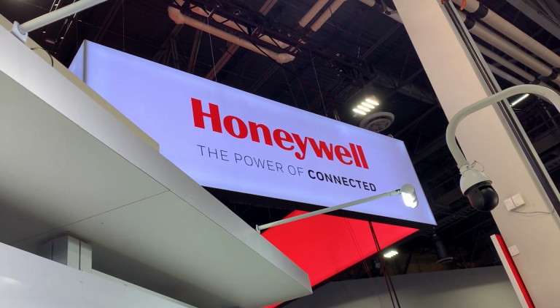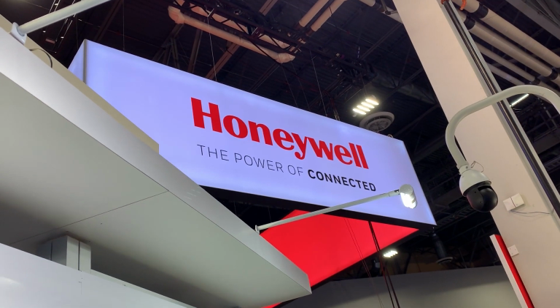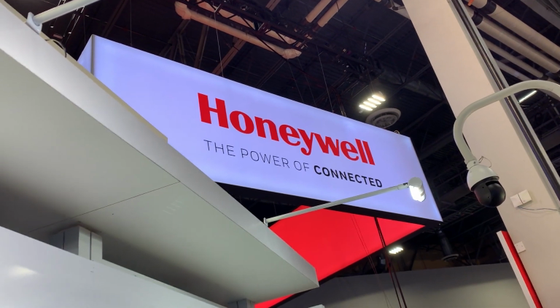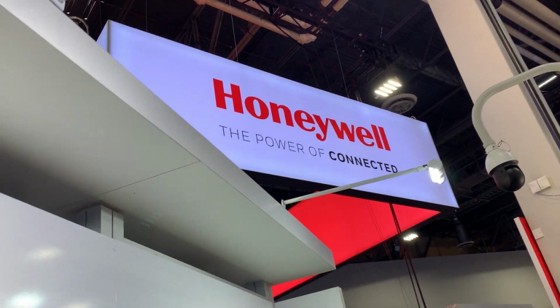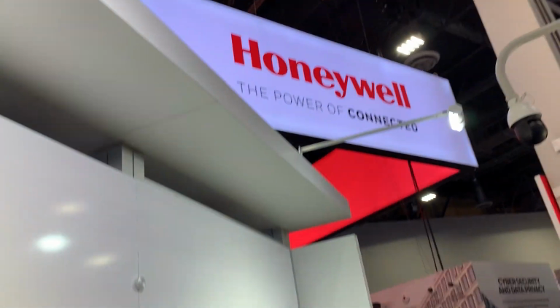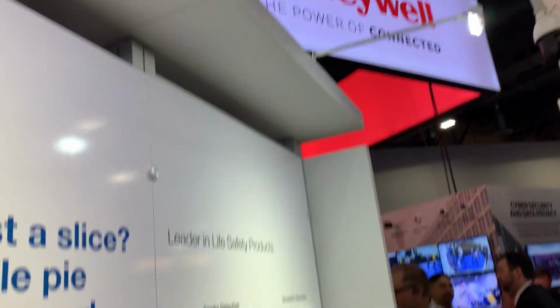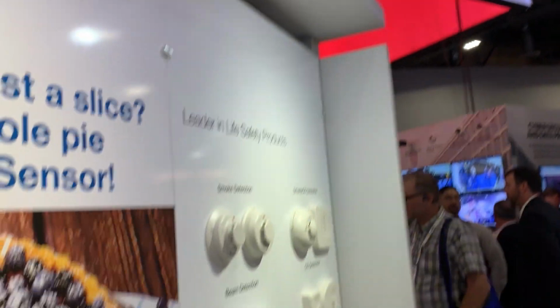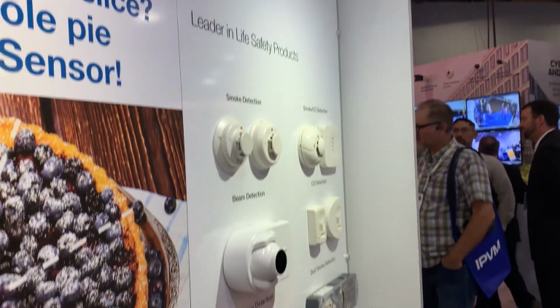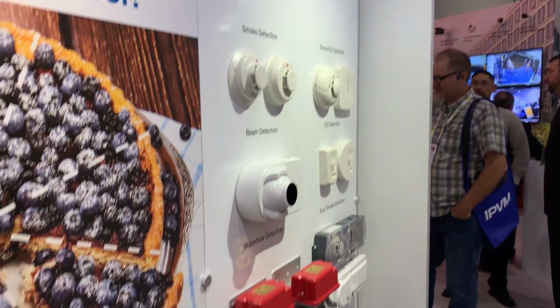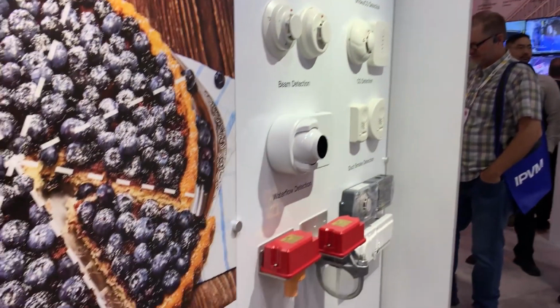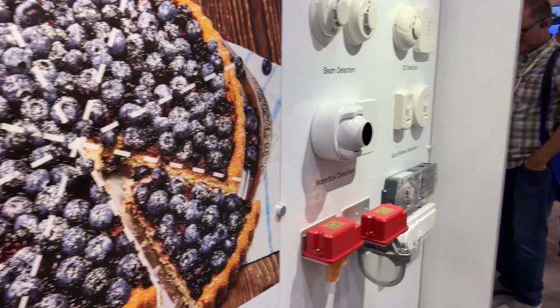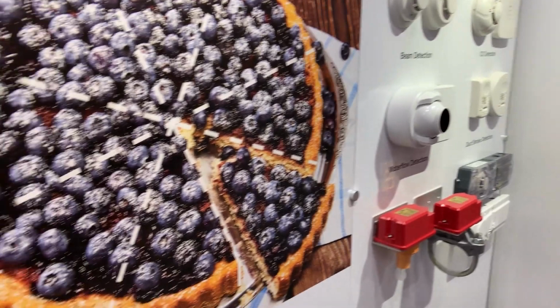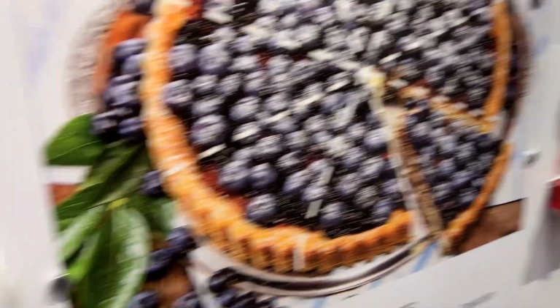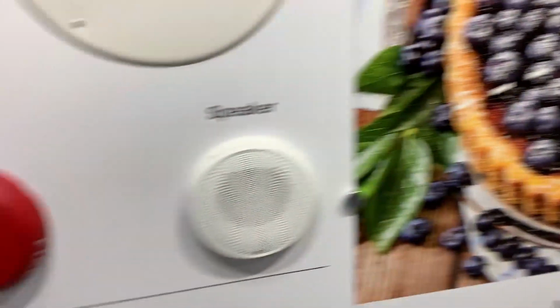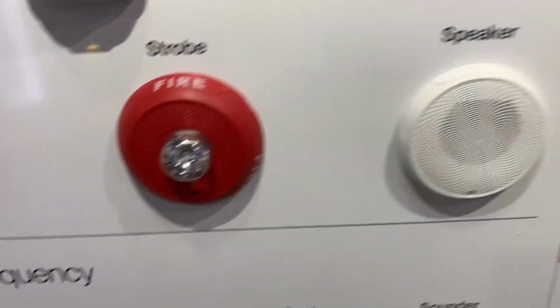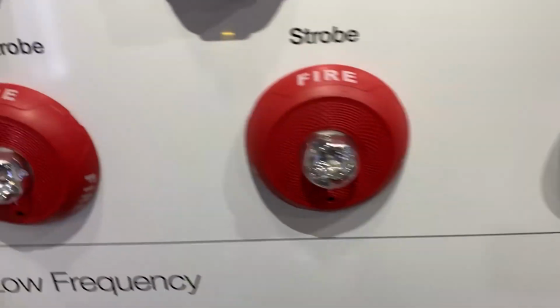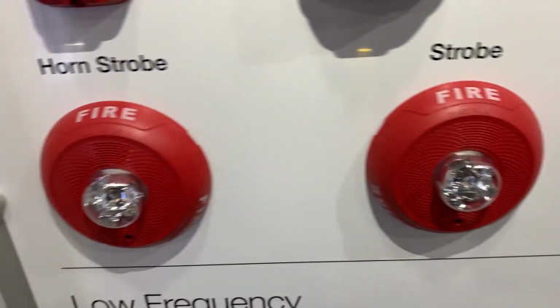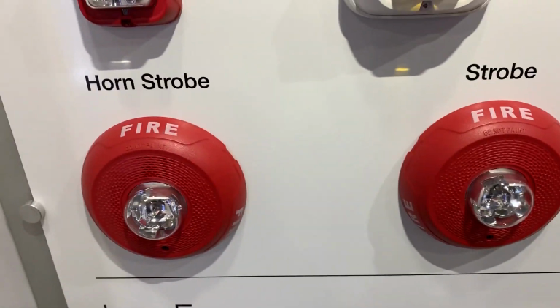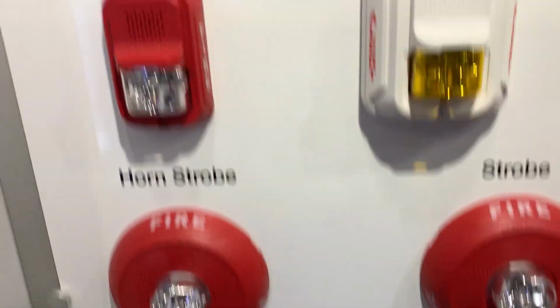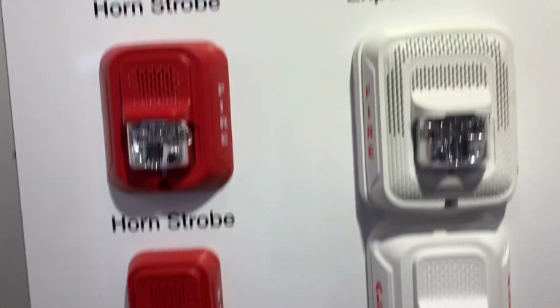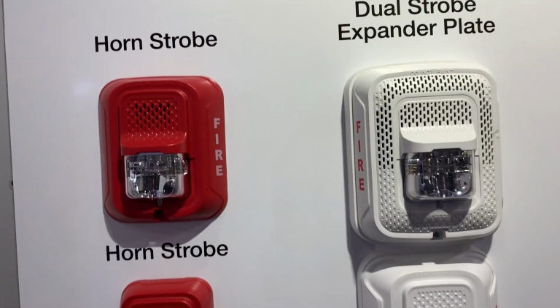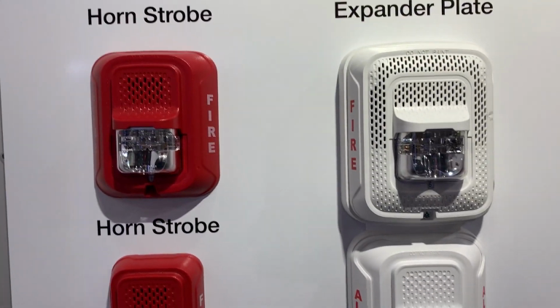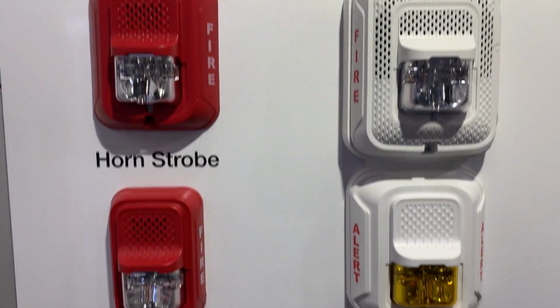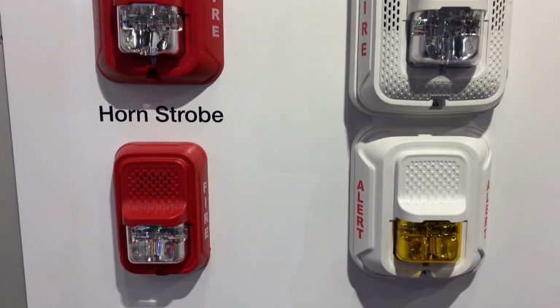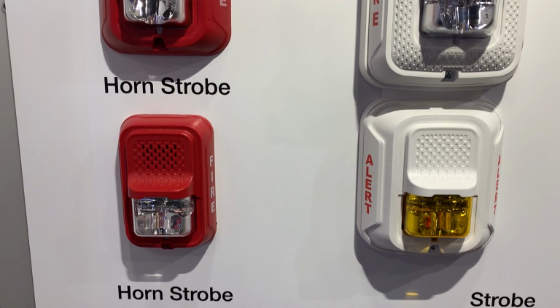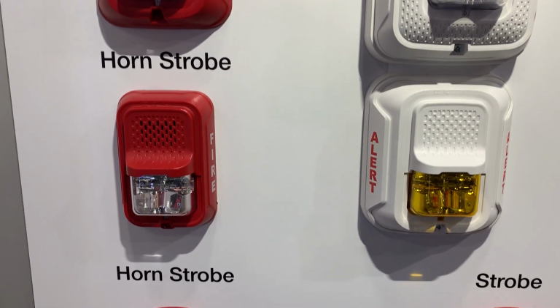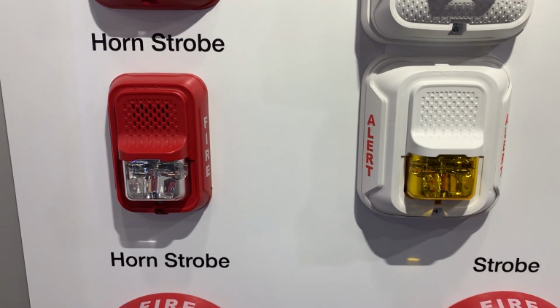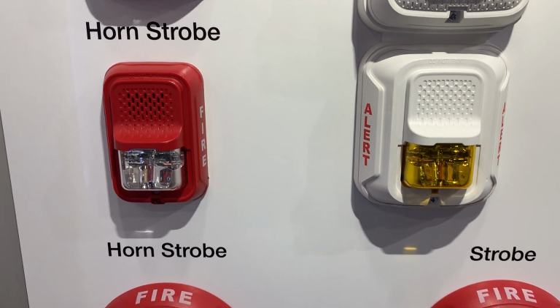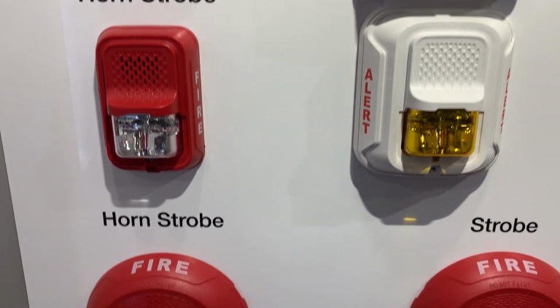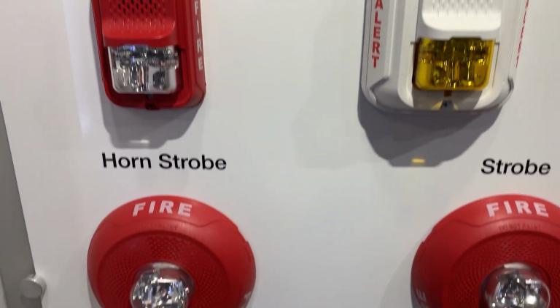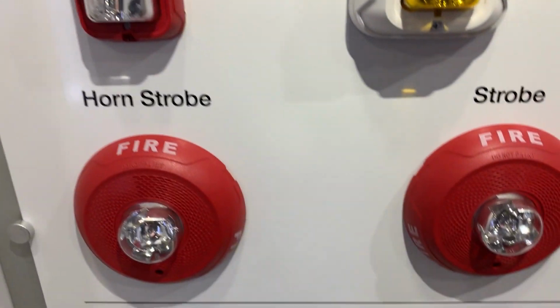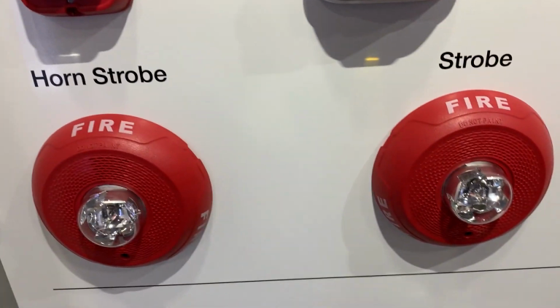We're here at the Honeywell Fire and Security booth, particularly looking at what System Sensor has to offer. They've got some new products coming out, and we've seen a lot of these L-series horn strobes out already.